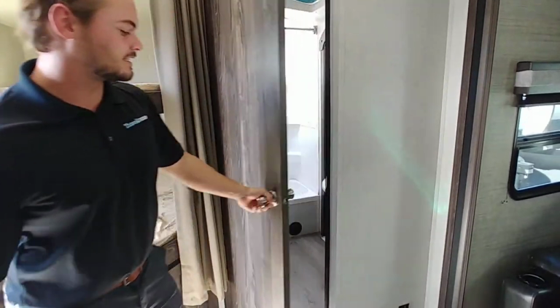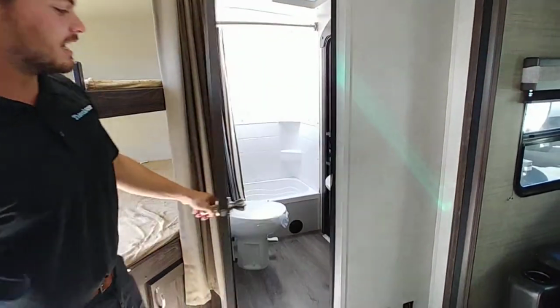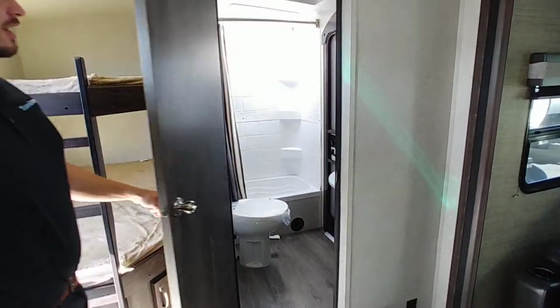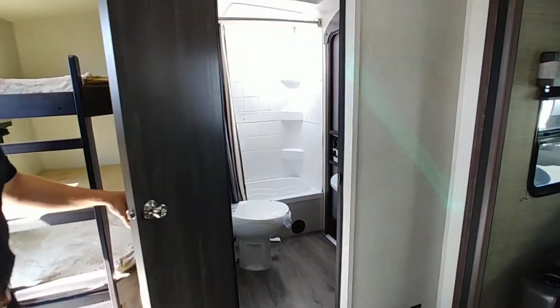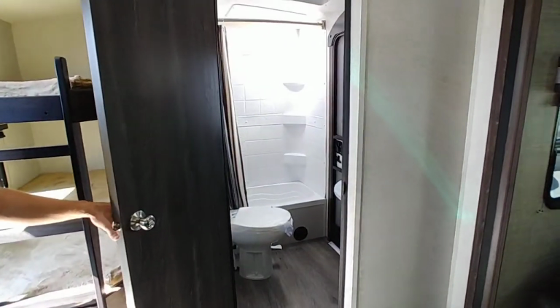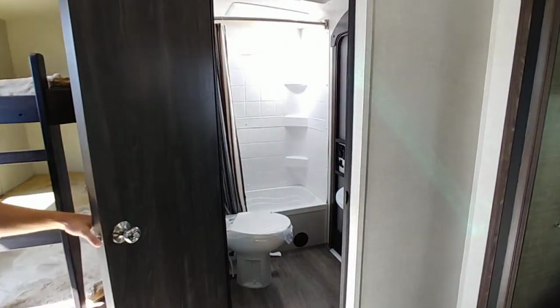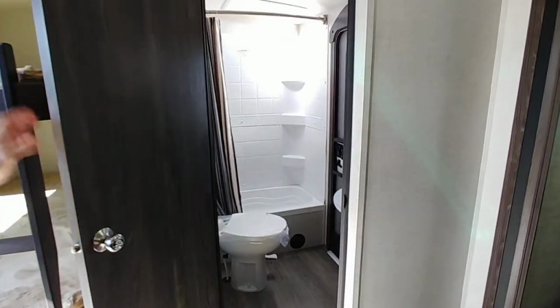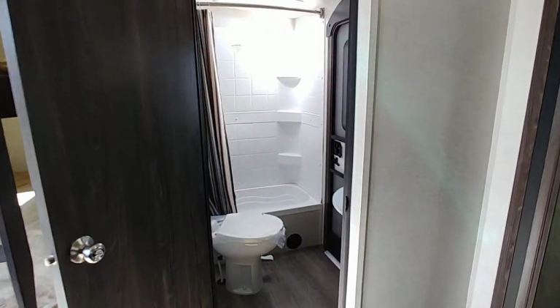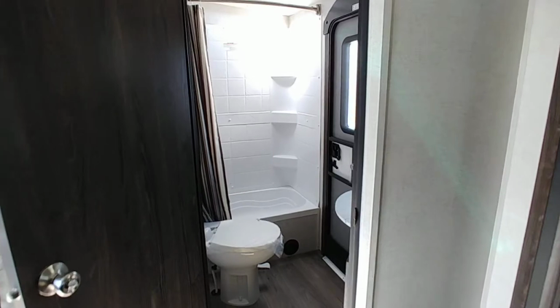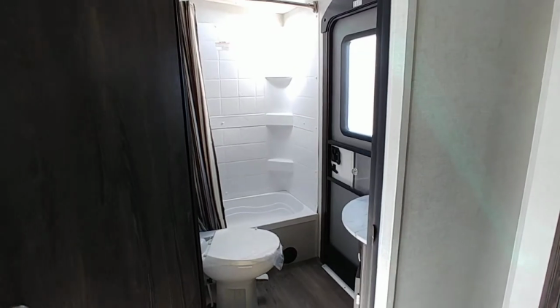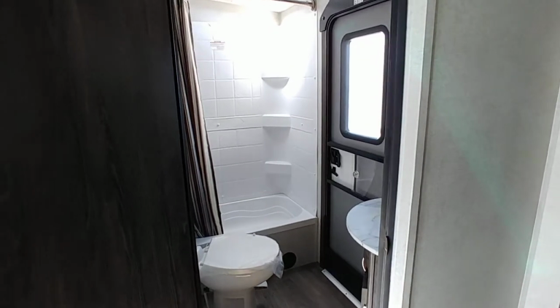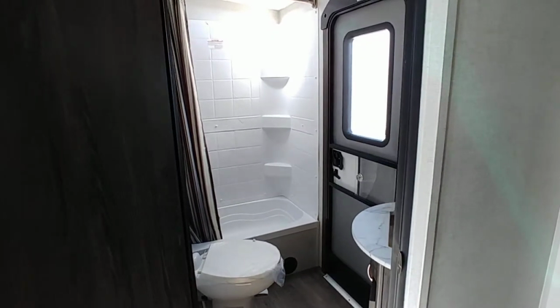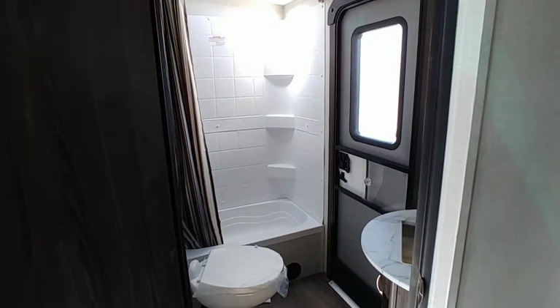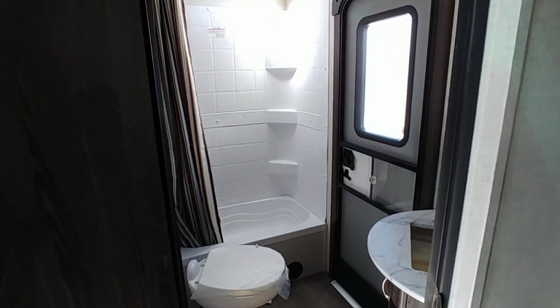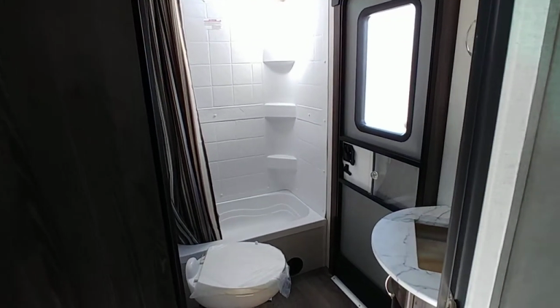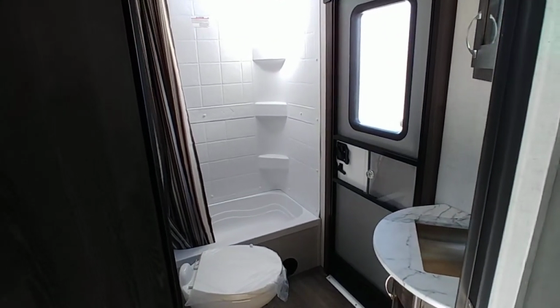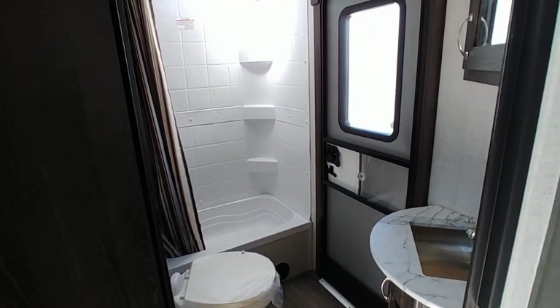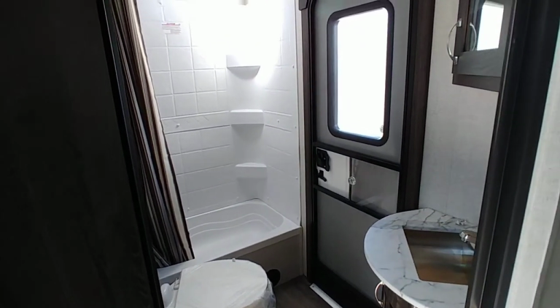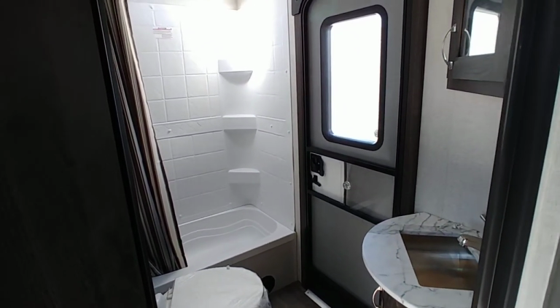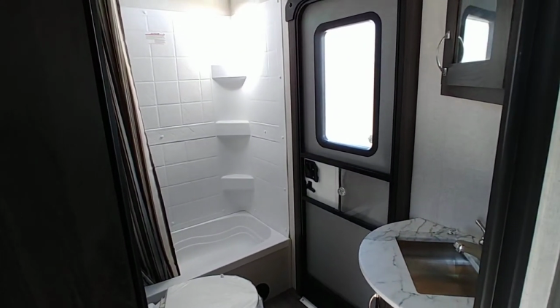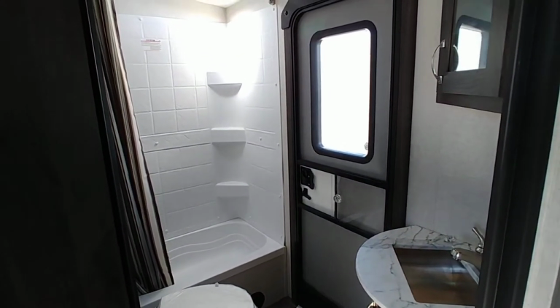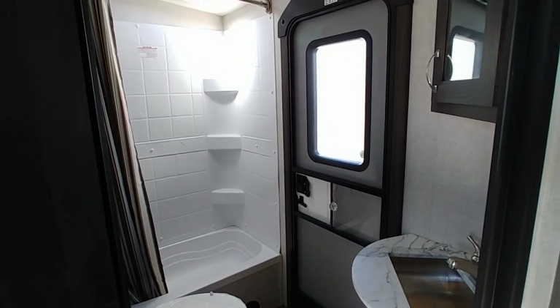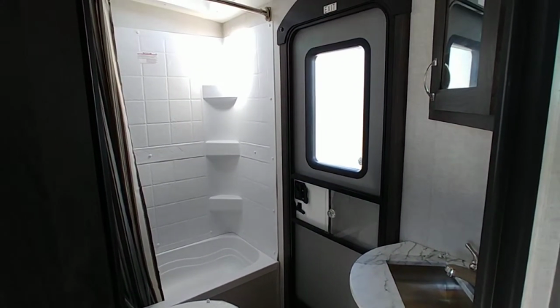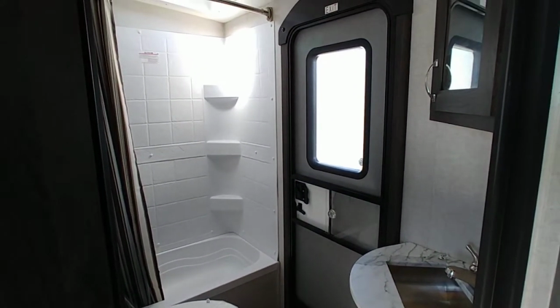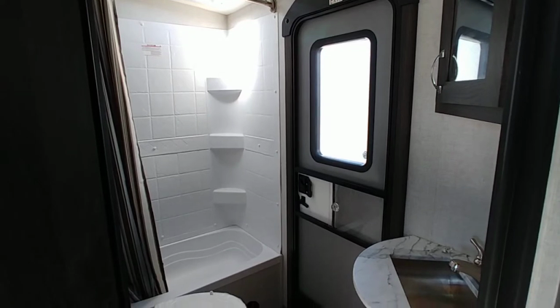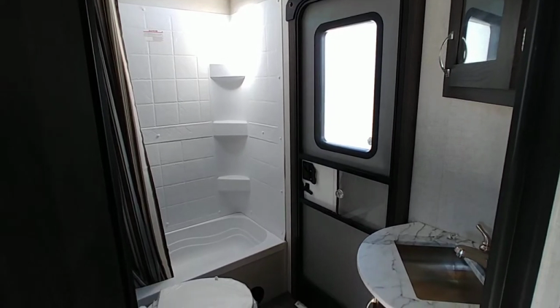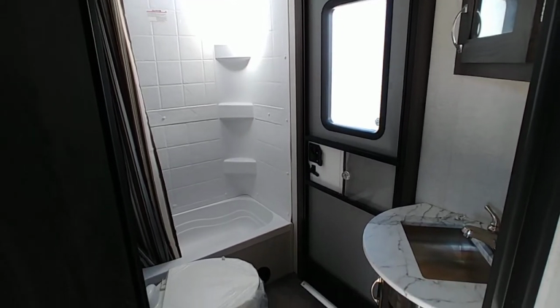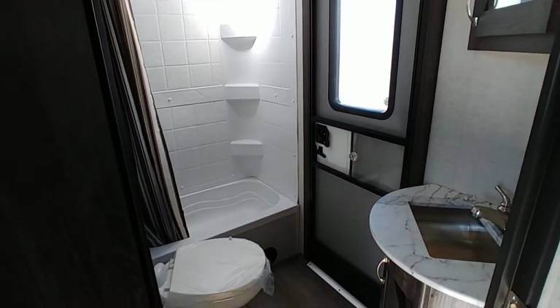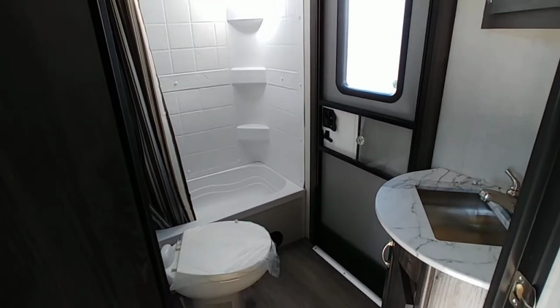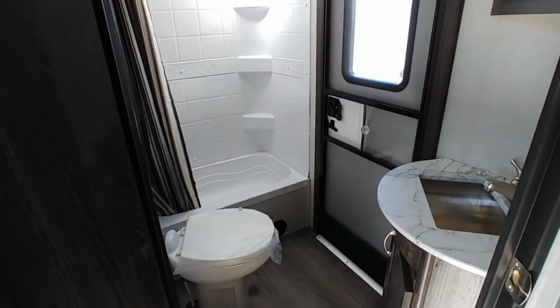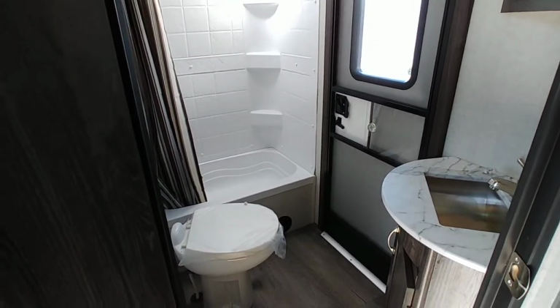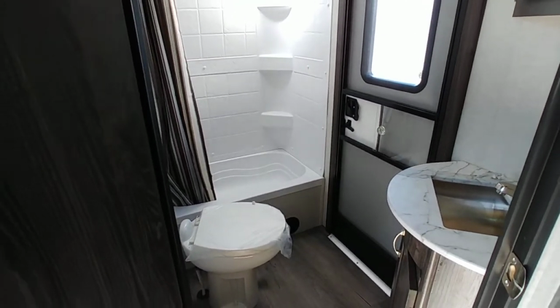Inside here you have your awesome big luxurious bathroom with the outside door. Kids, whenever you're using the restroom, don't run through the camper until you've had a bath.